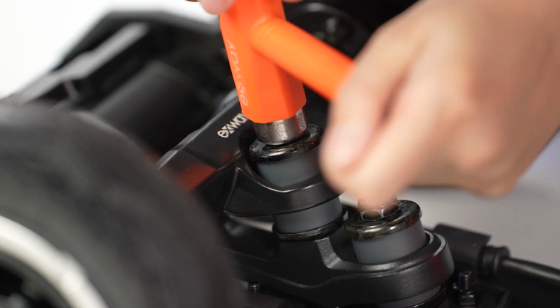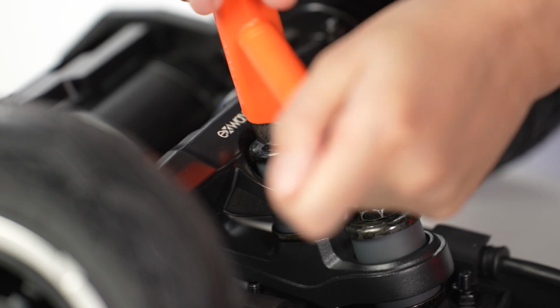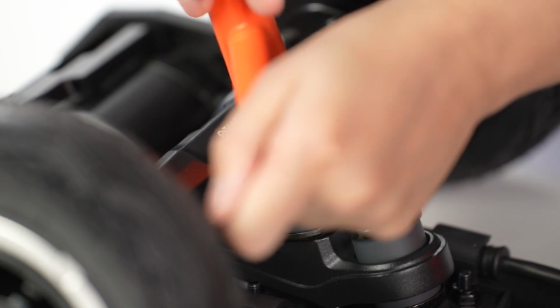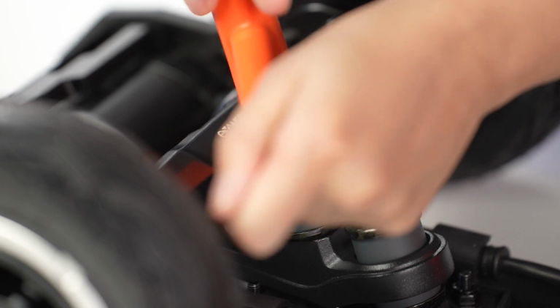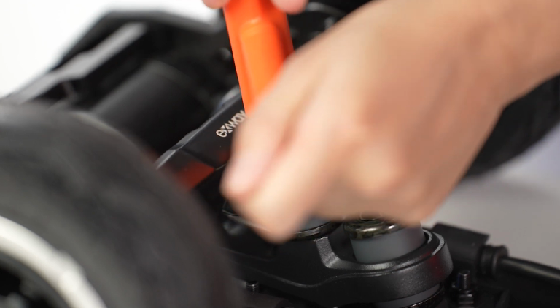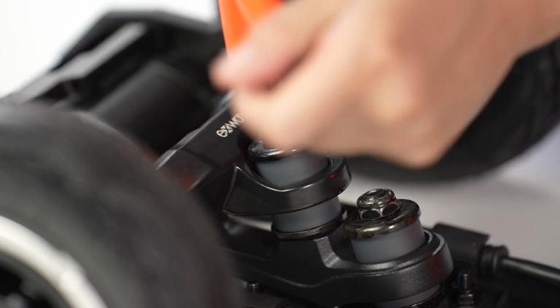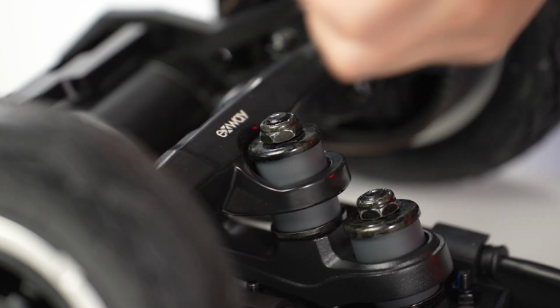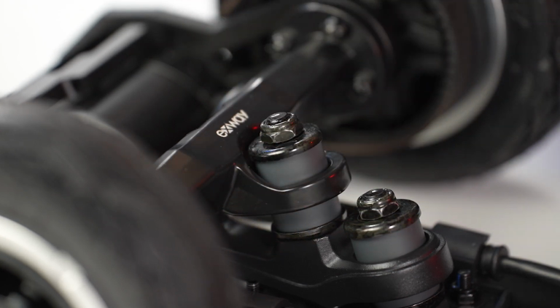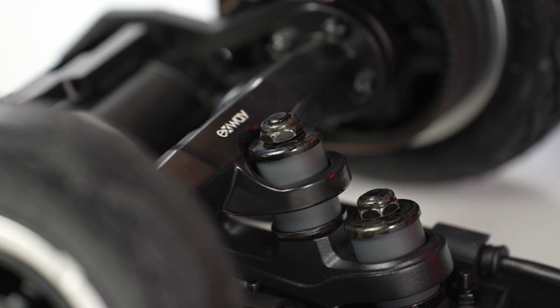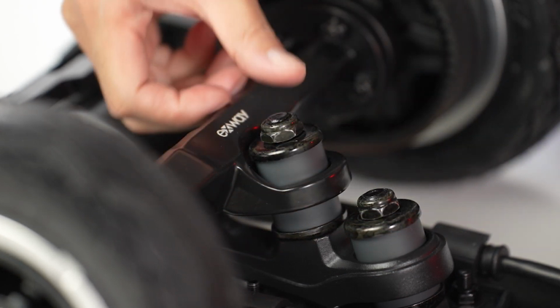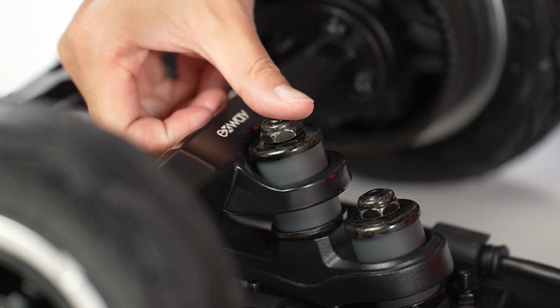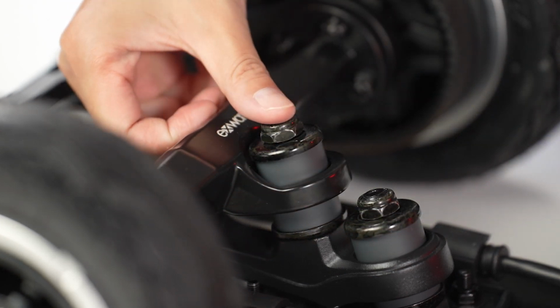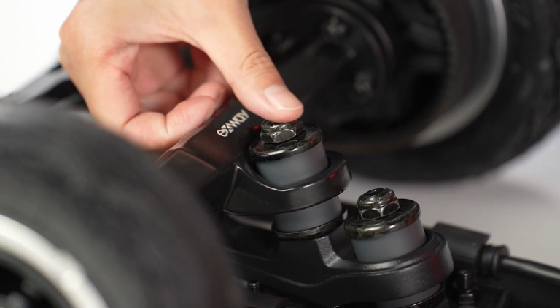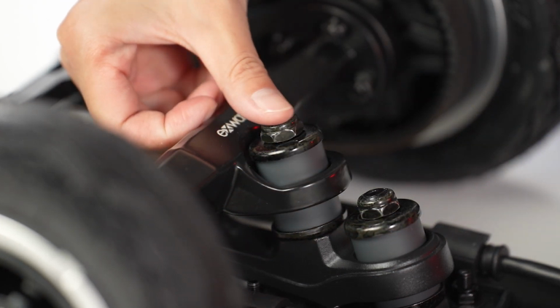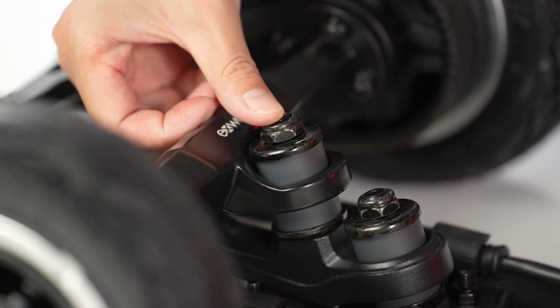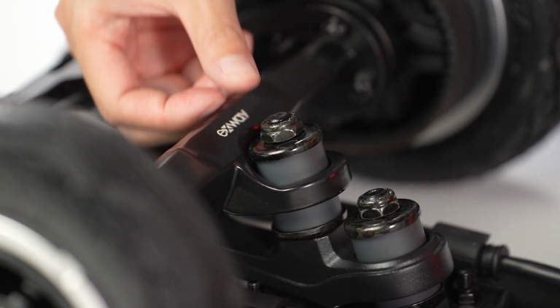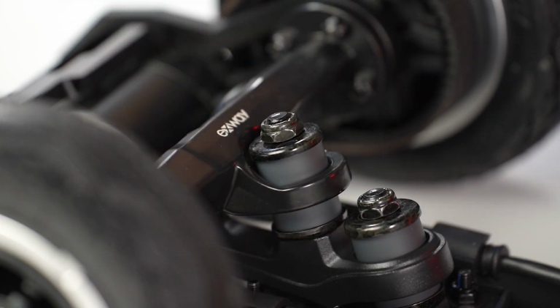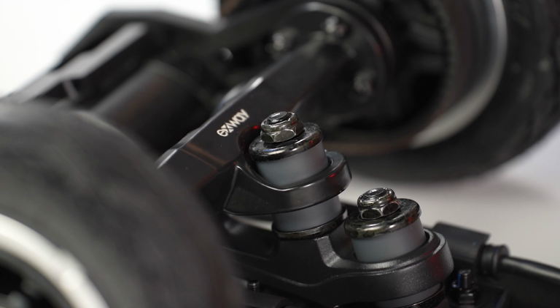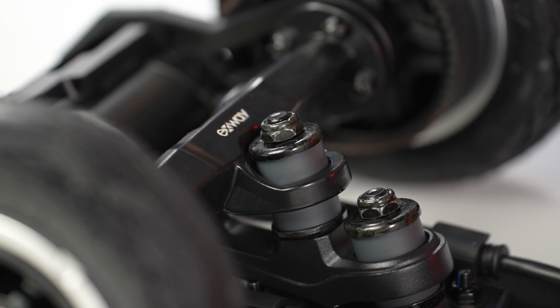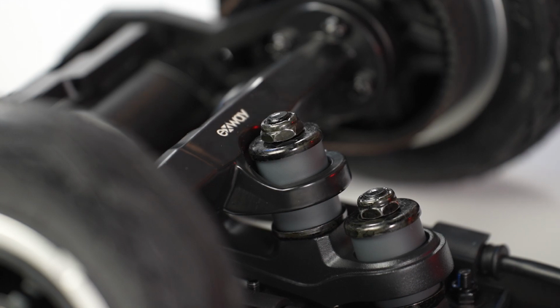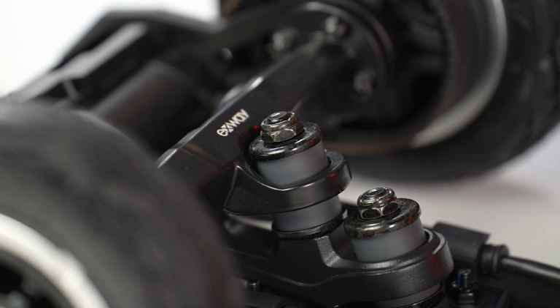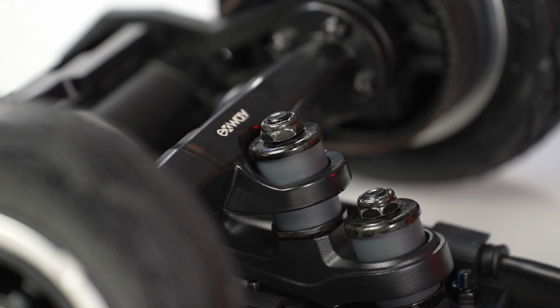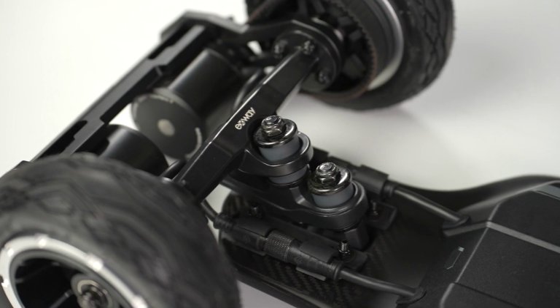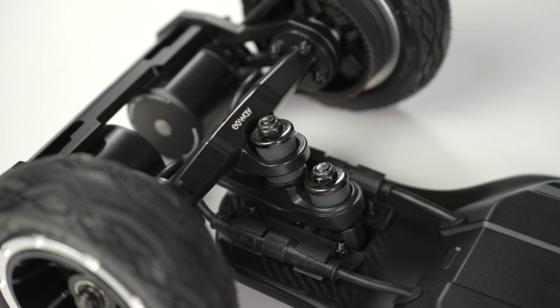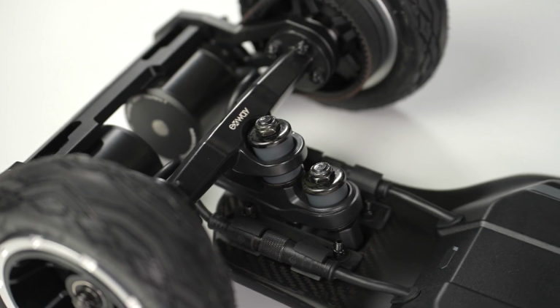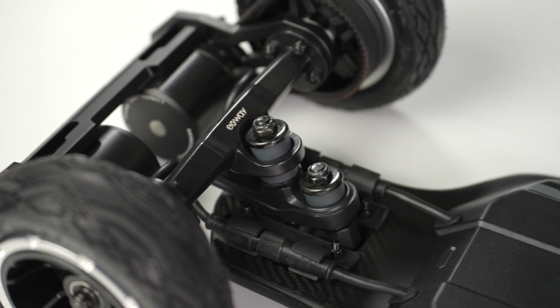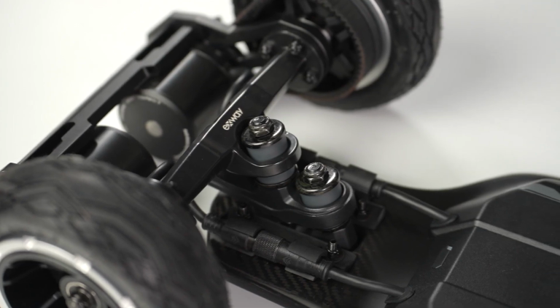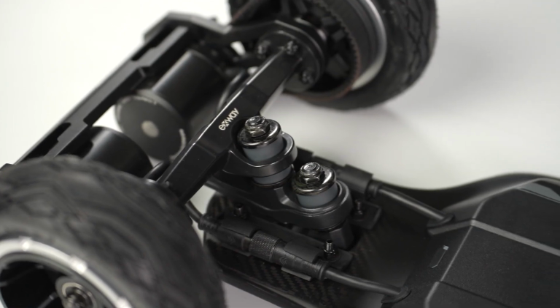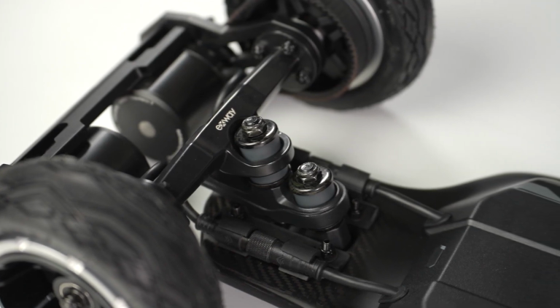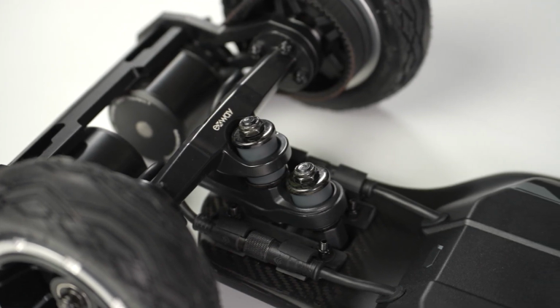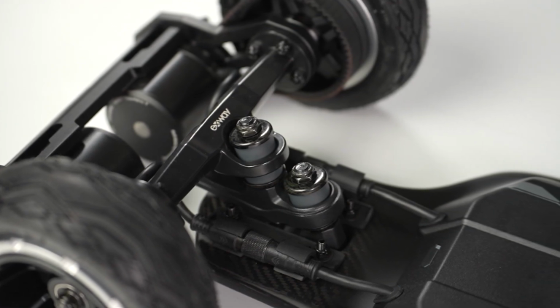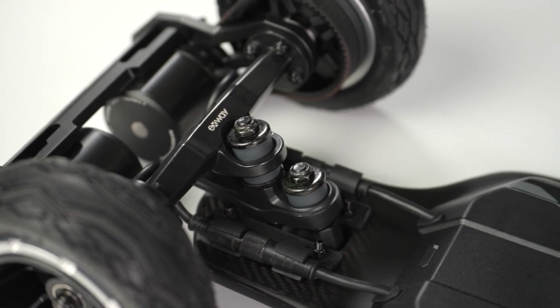For each kingpin nut, tighten it down to the point where a thread or two is visible on the kingpin. Repeat these steps for the other truck.